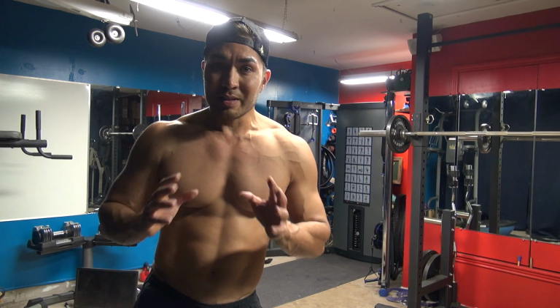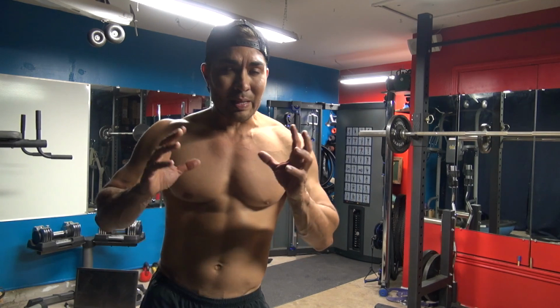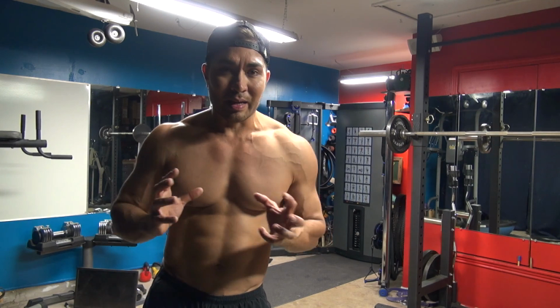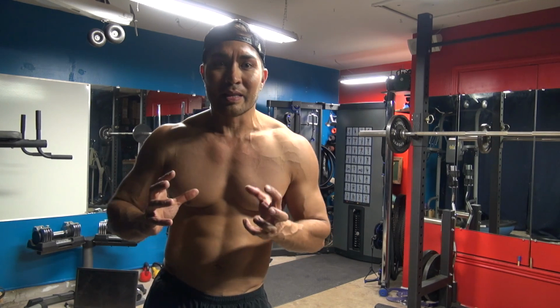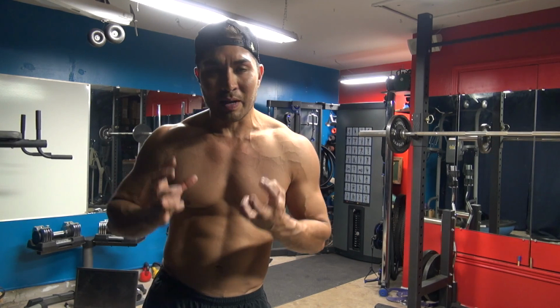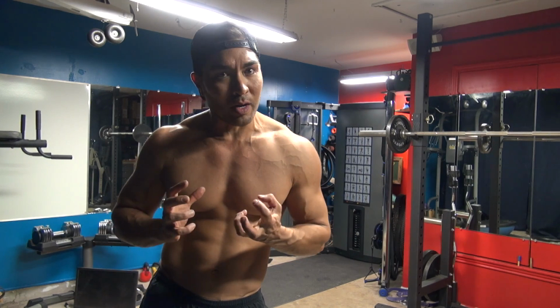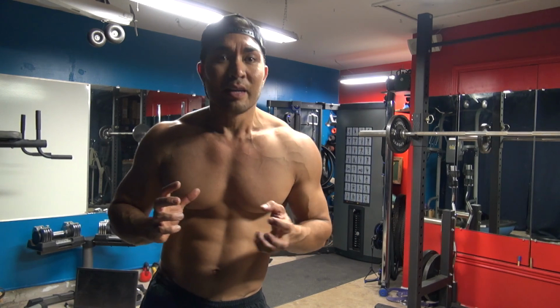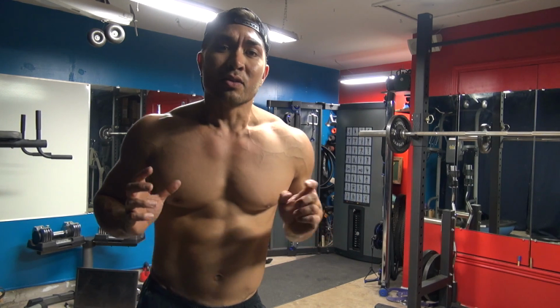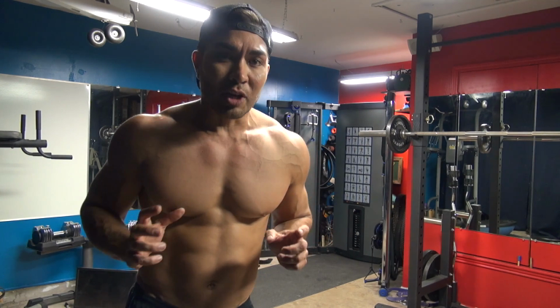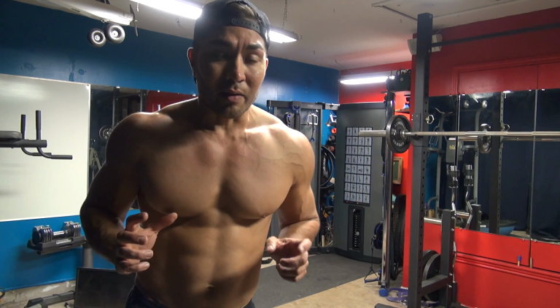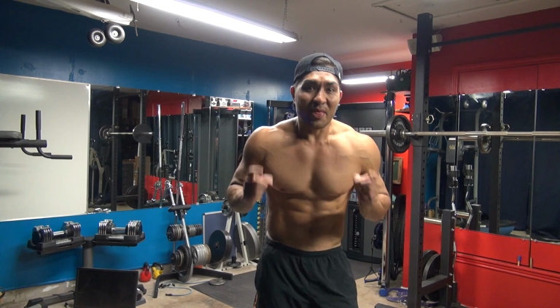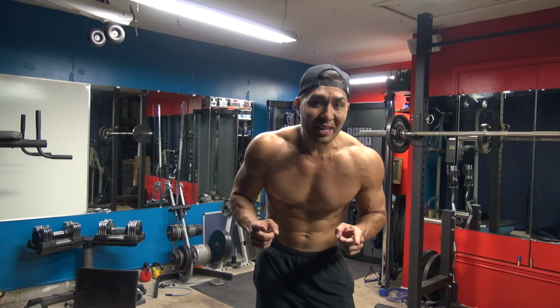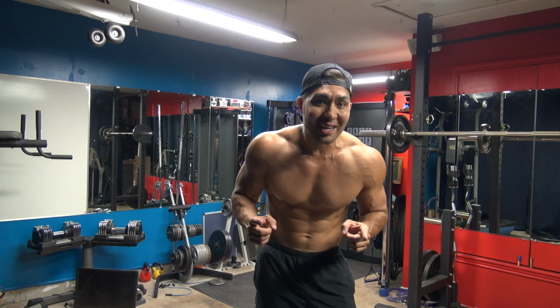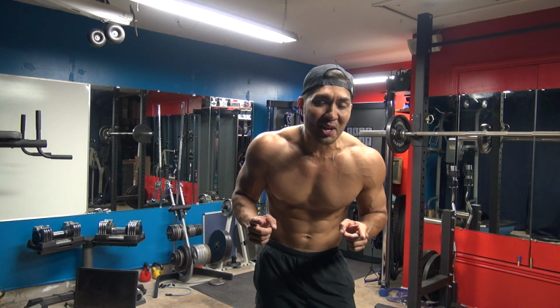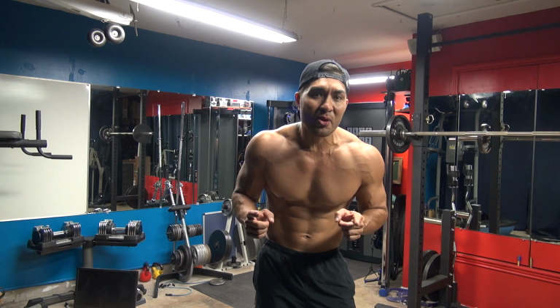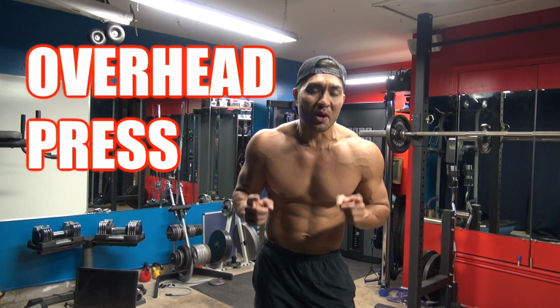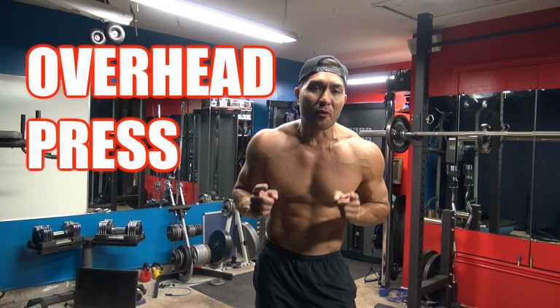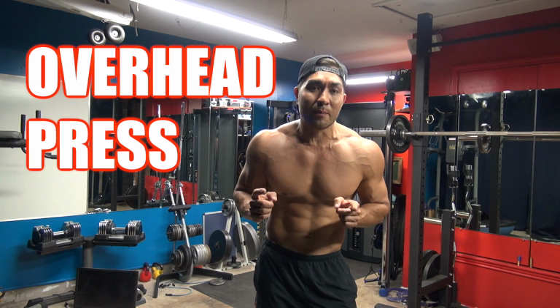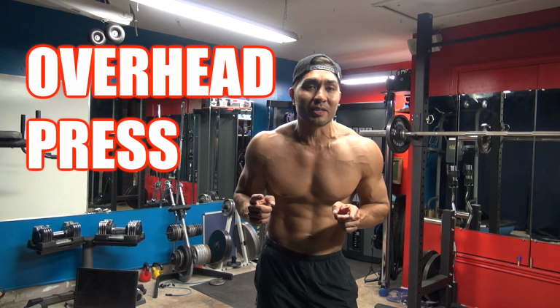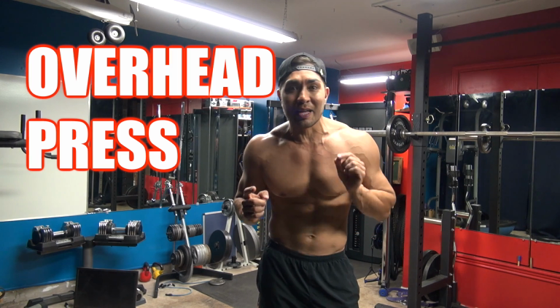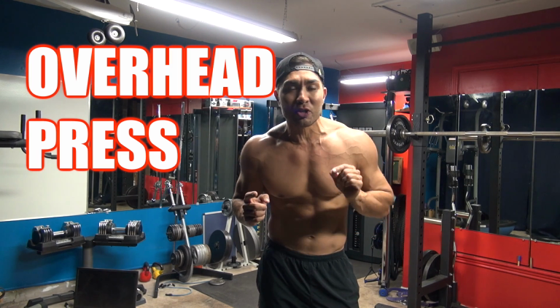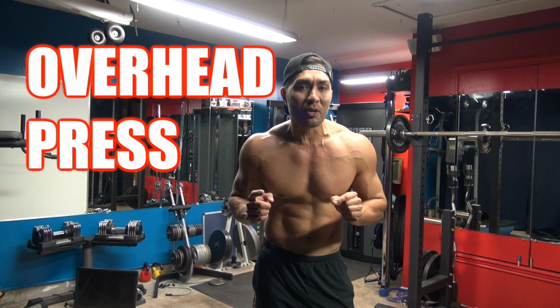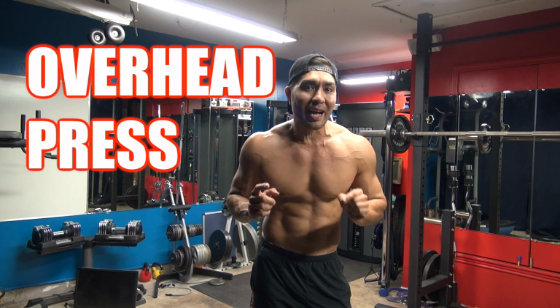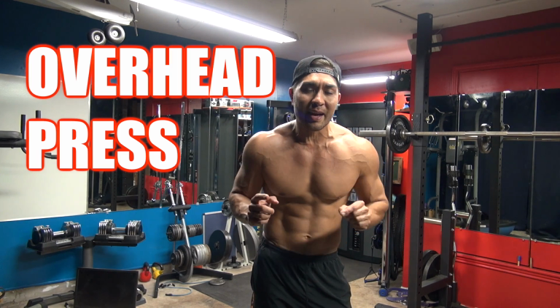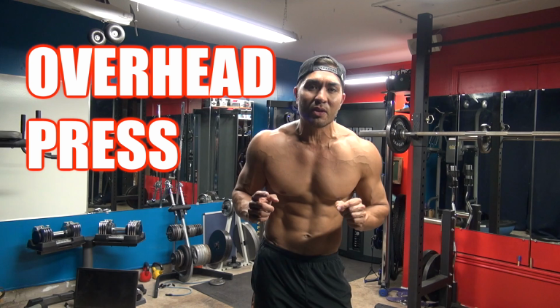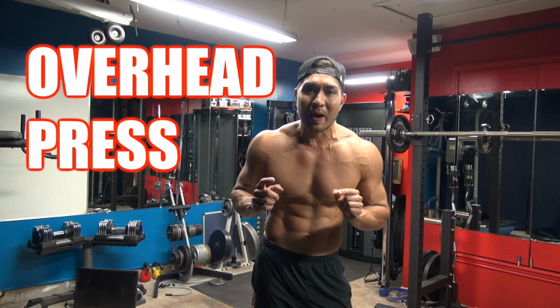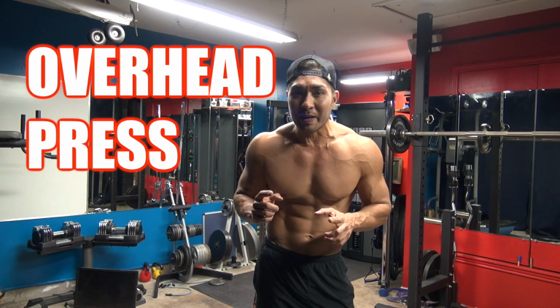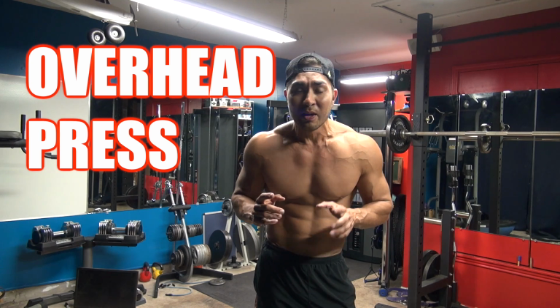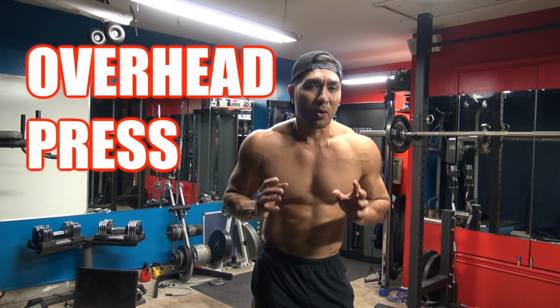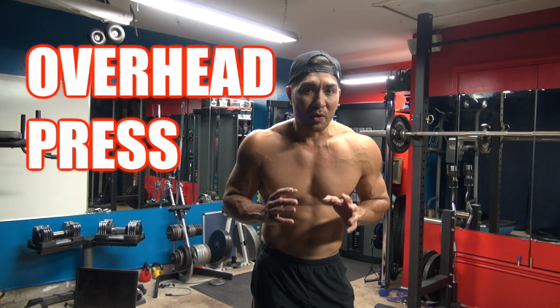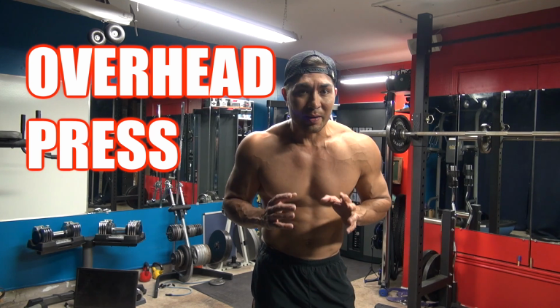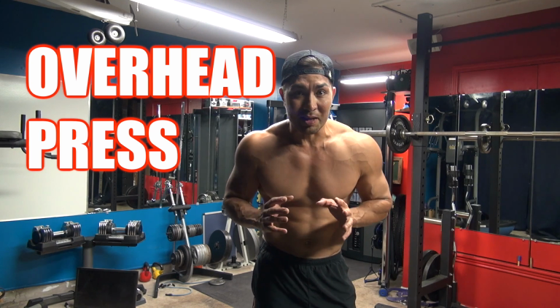This is like the biggest, the best one. So come check it out. And that exercise is none other than the overhead press. Today I'm going to show you exactly how to do the OHP, or the overhead press.